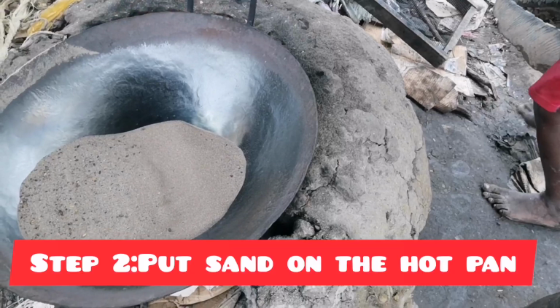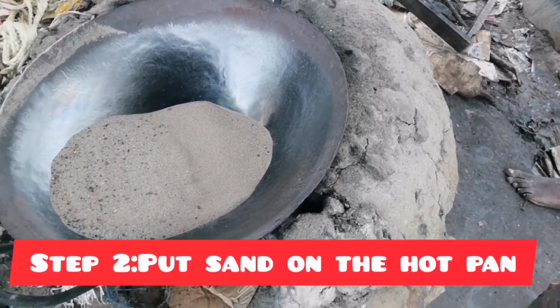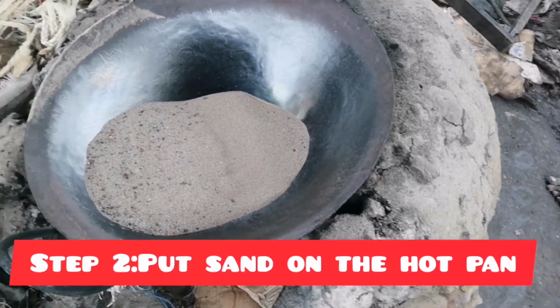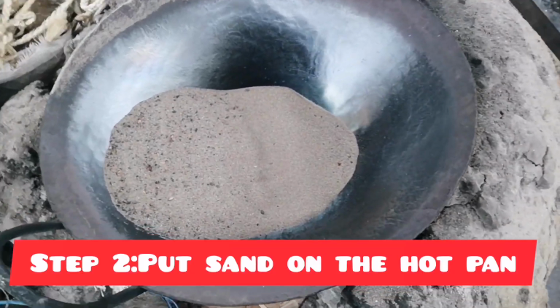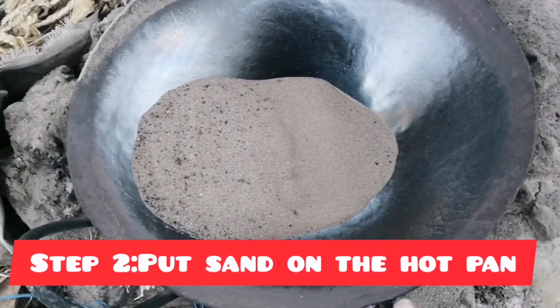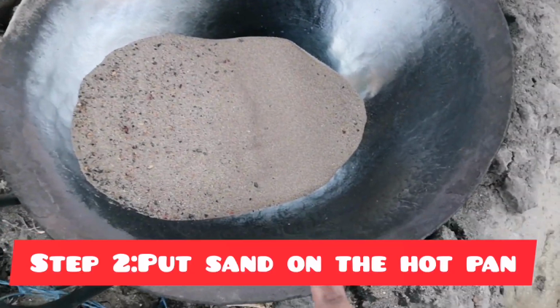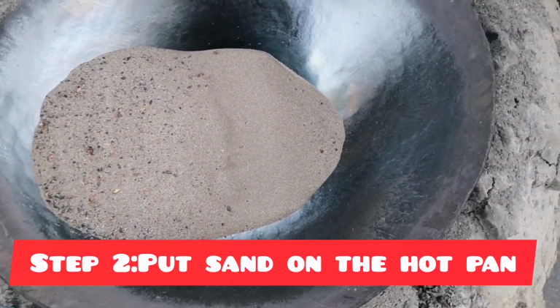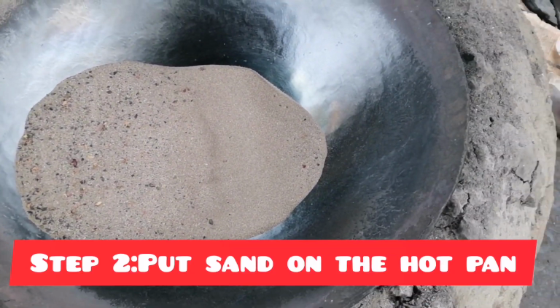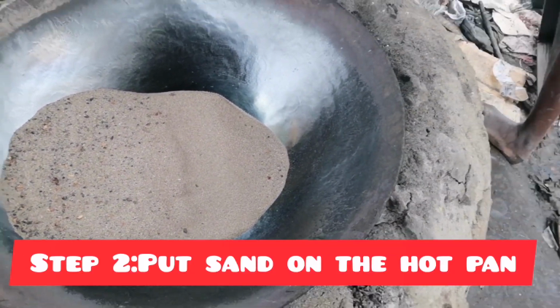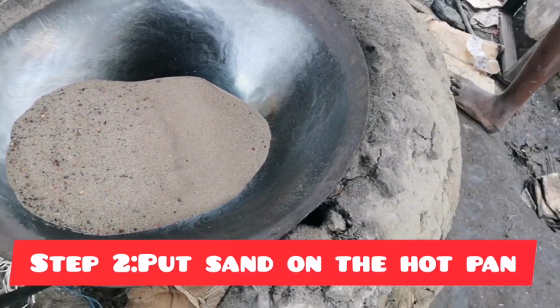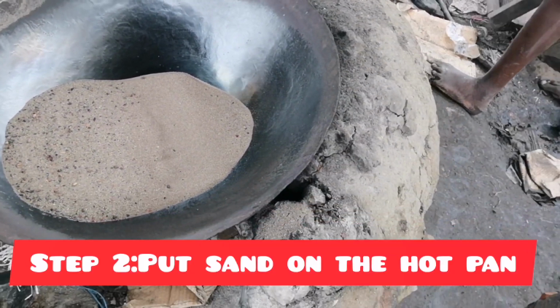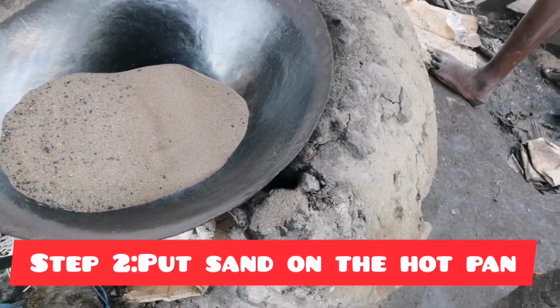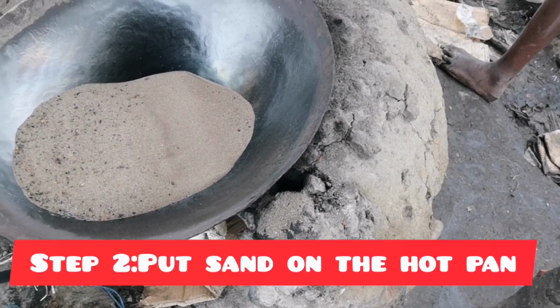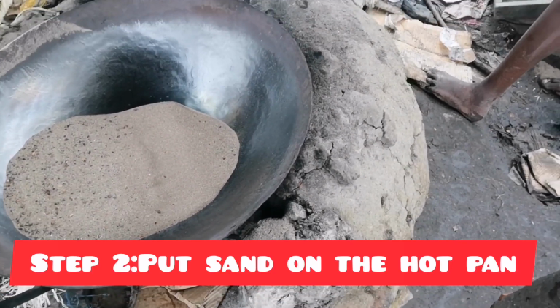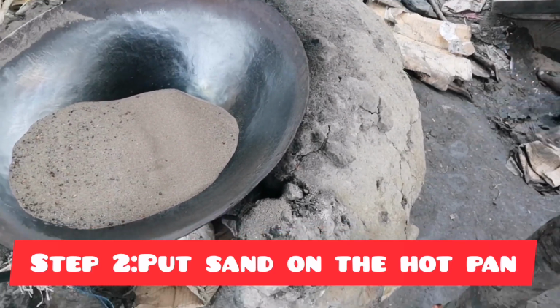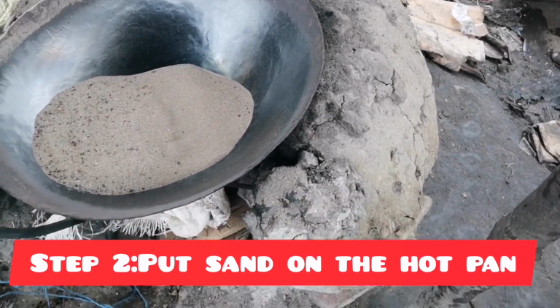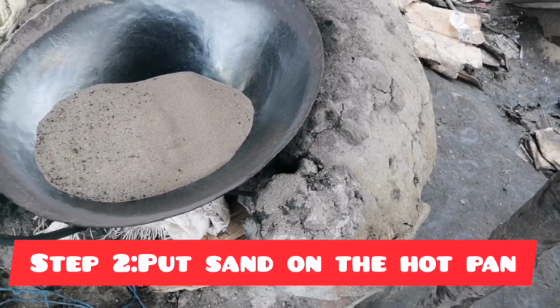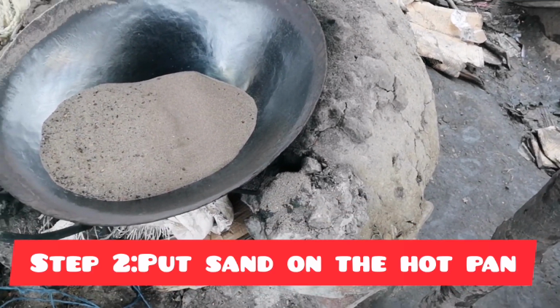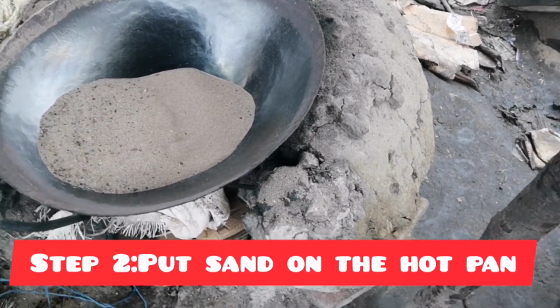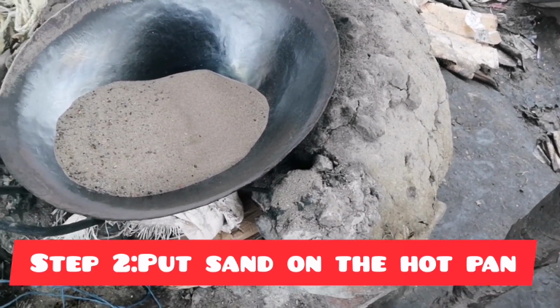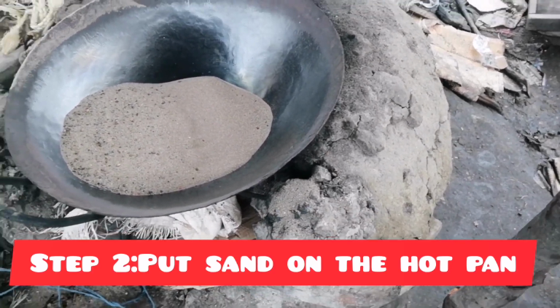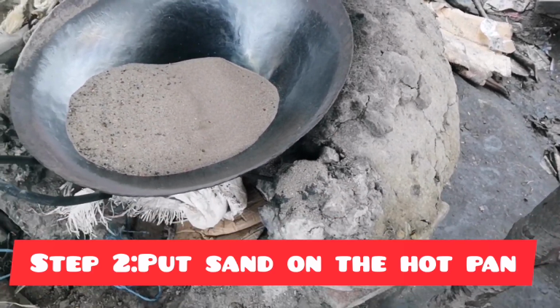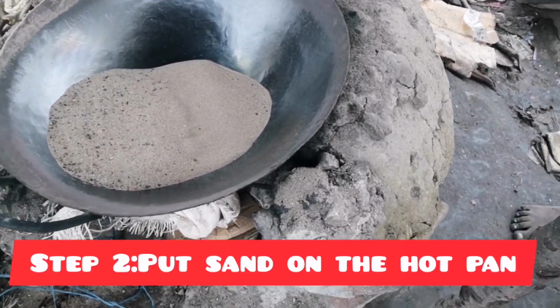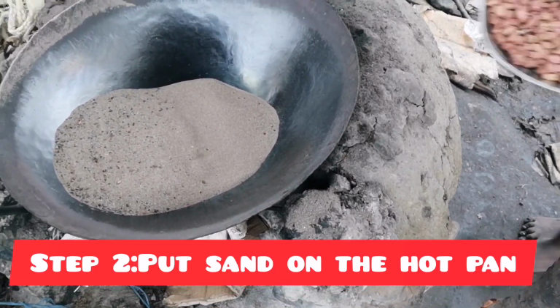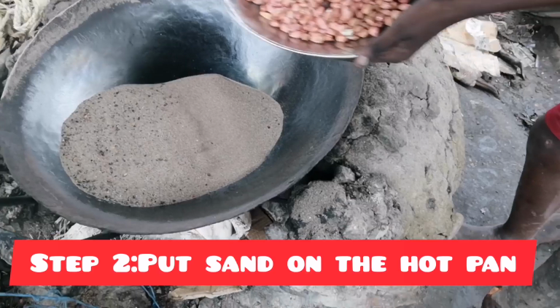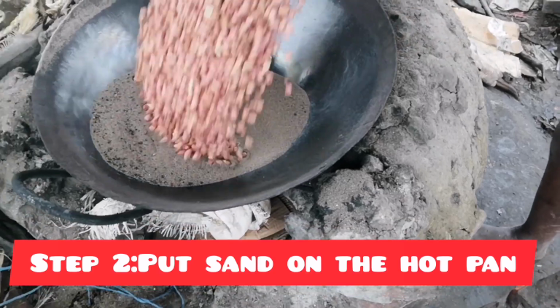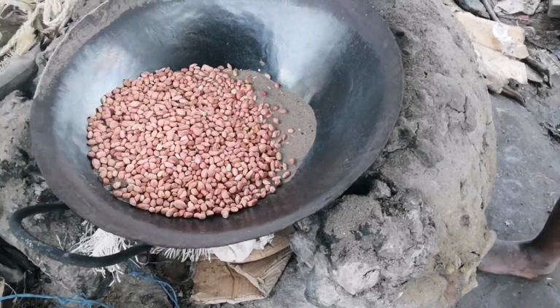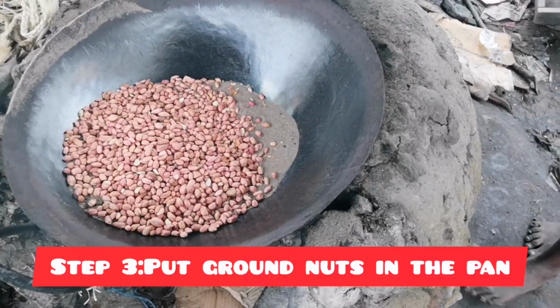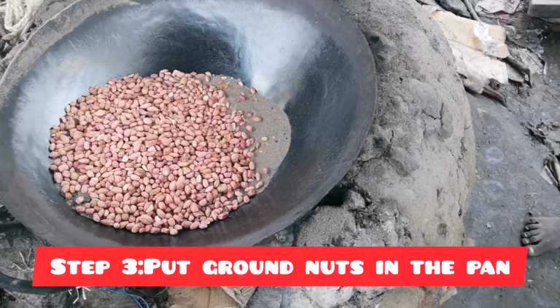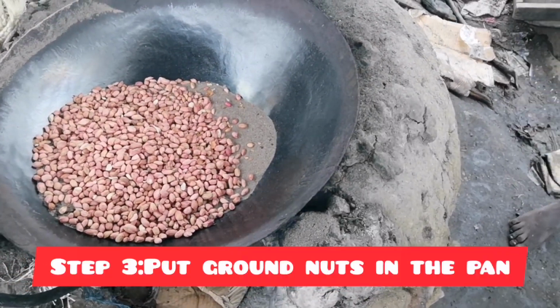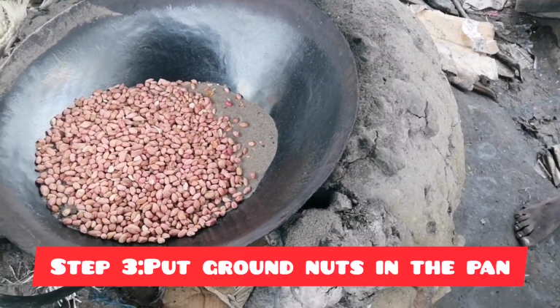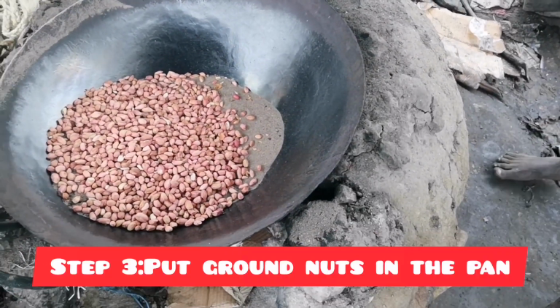So the second process — they are putting sand inside here, as you can see. Wow, wow.